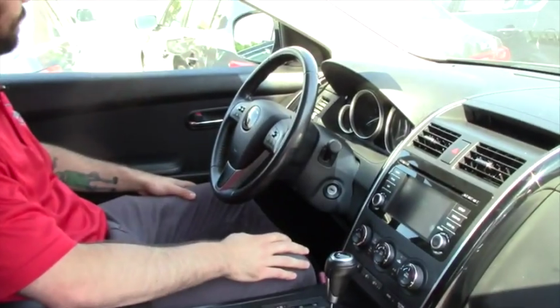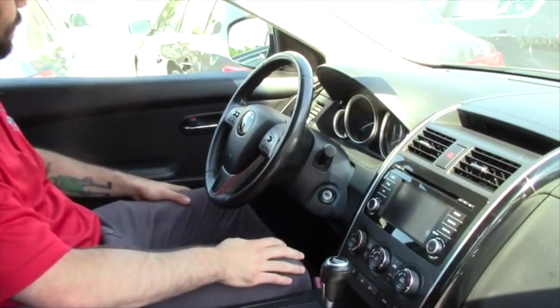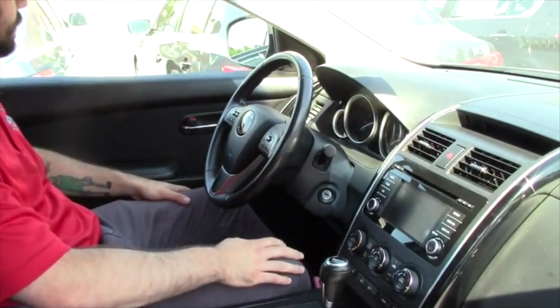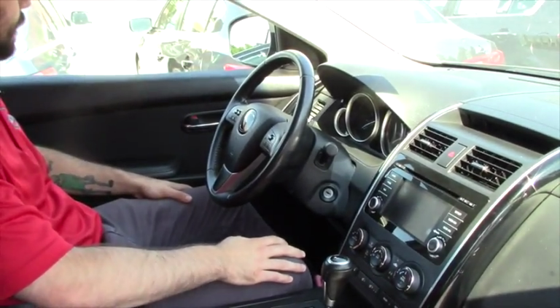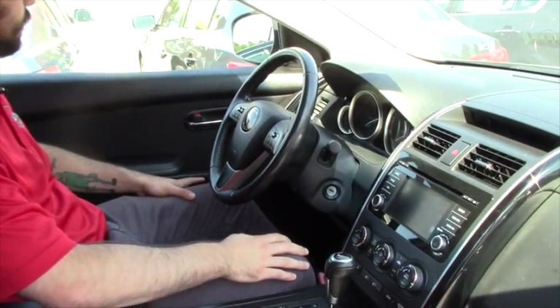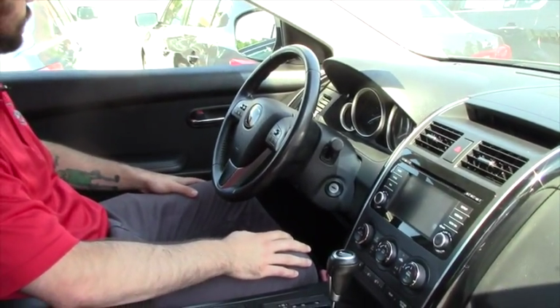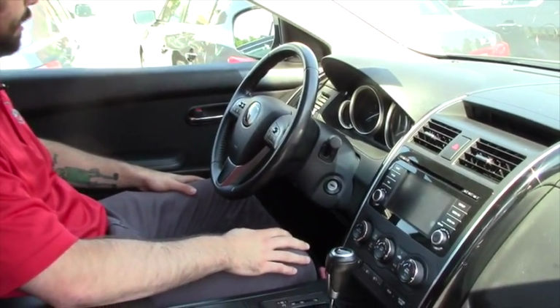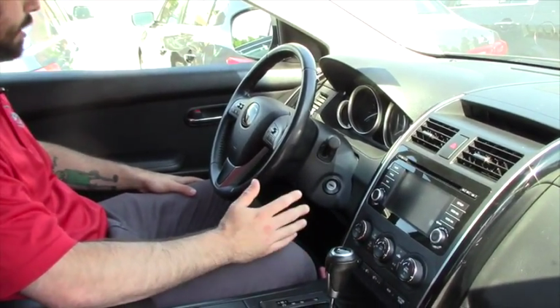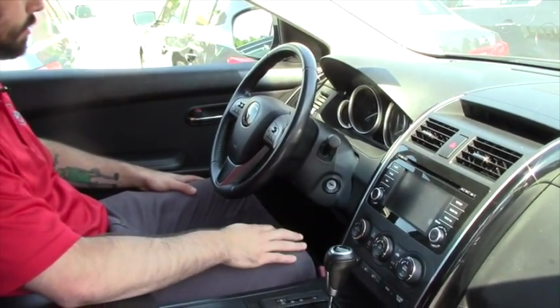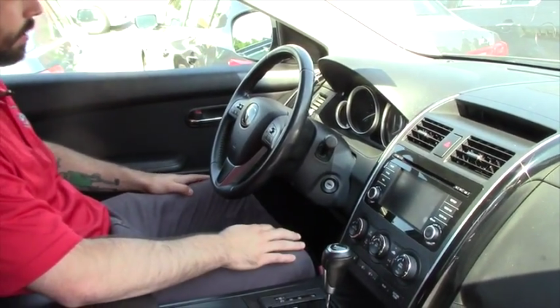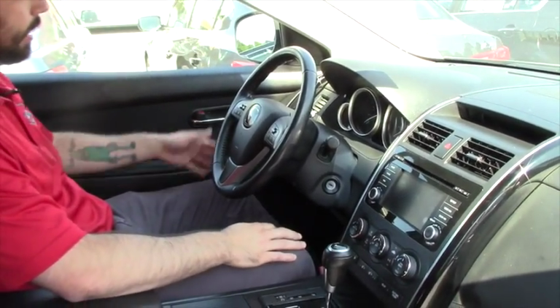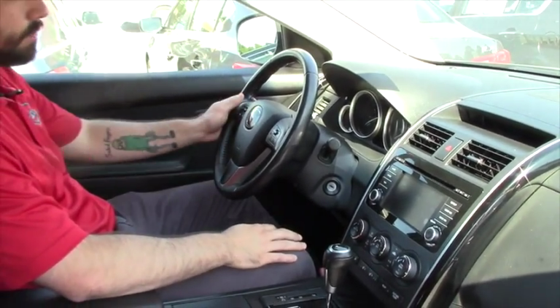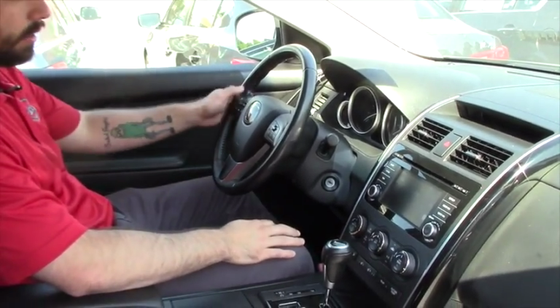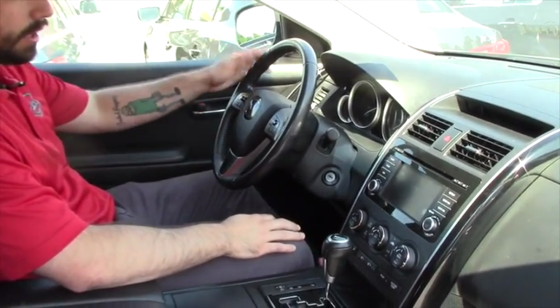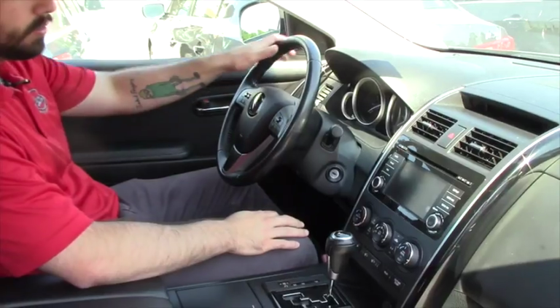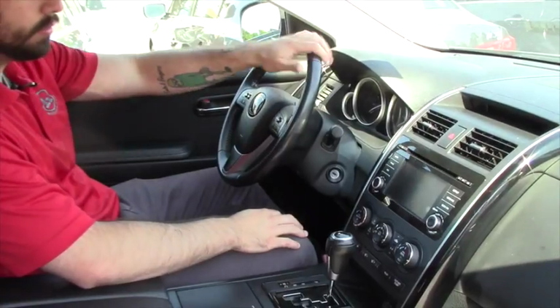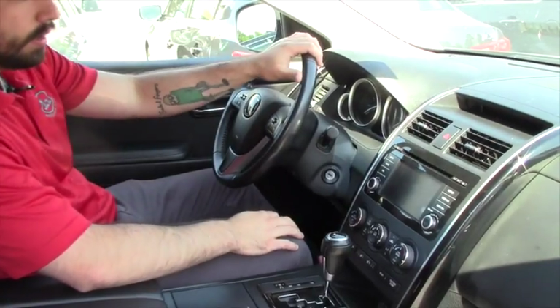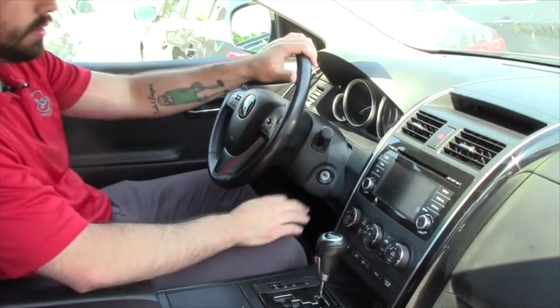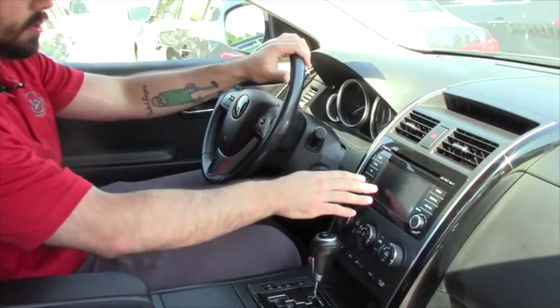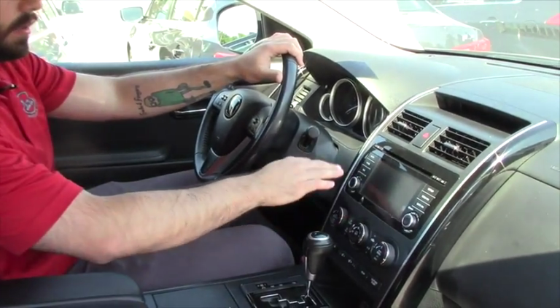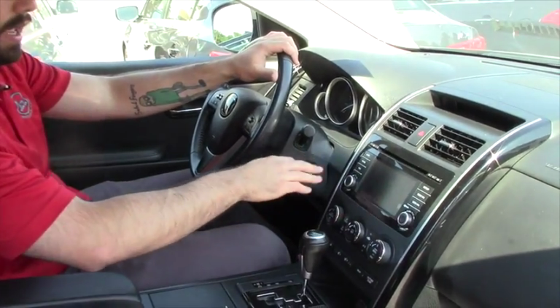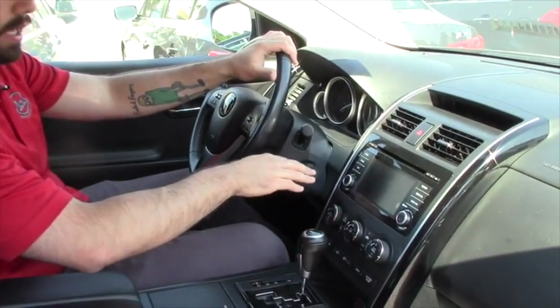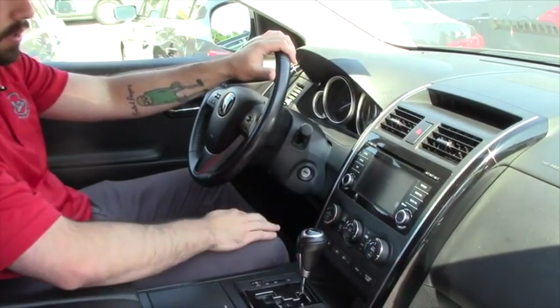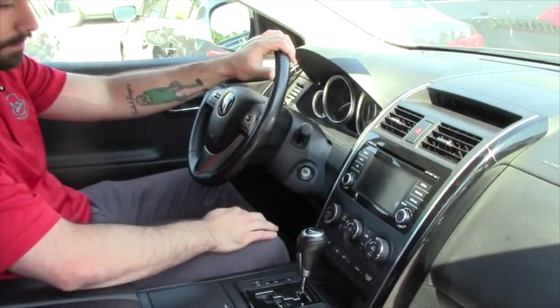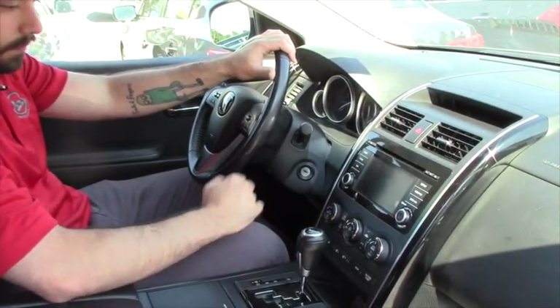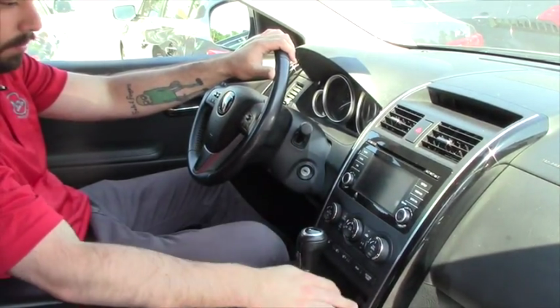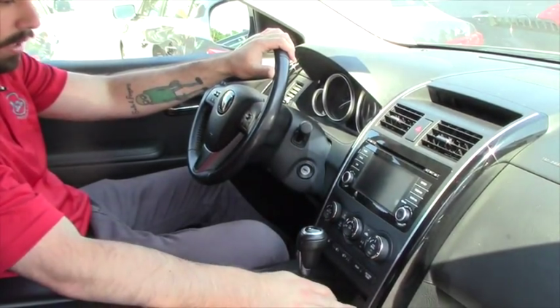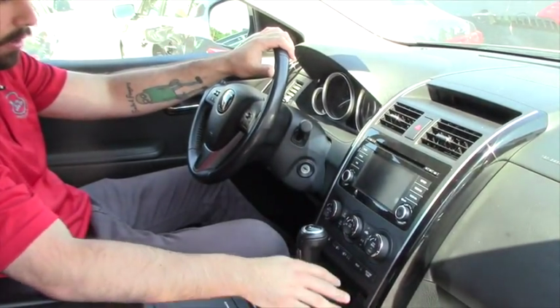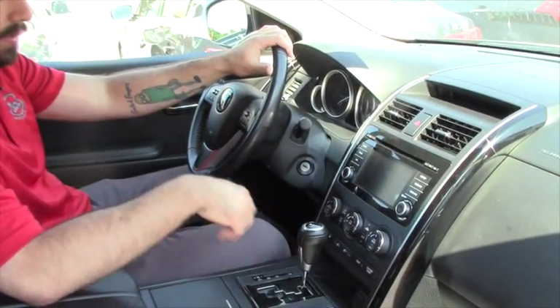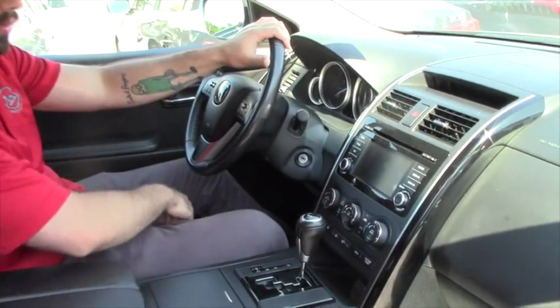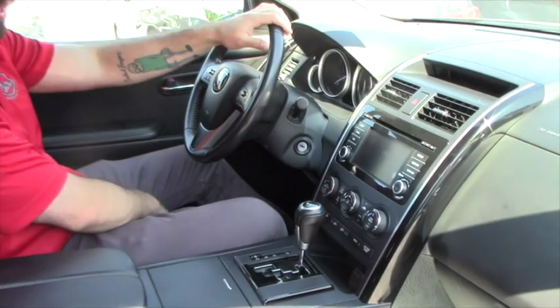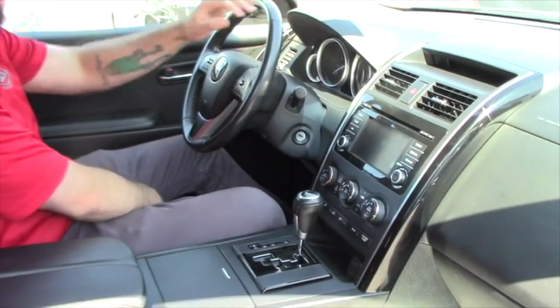In the vehicle, you got power locks, power windows, power mirrors, hands-free, Bluetooth, touchscreen, navigation, power down here, and this does also have heated seats.